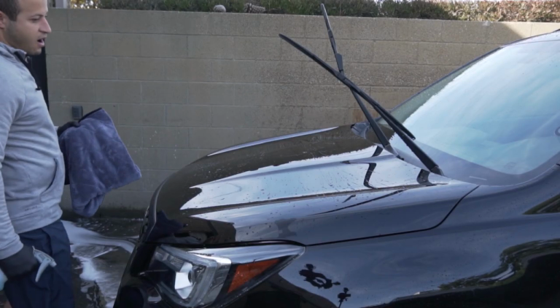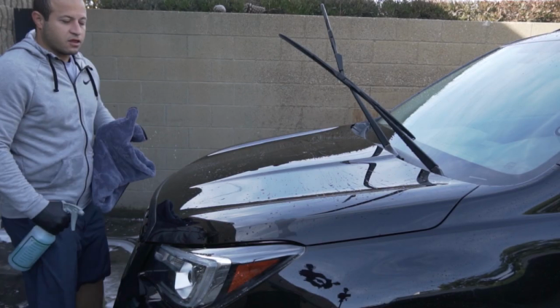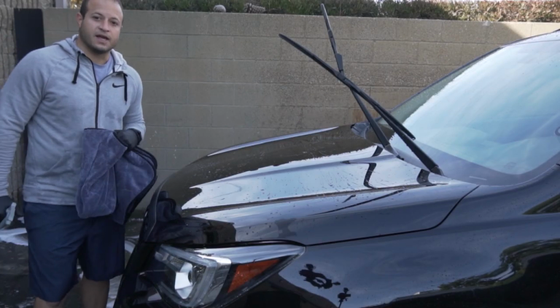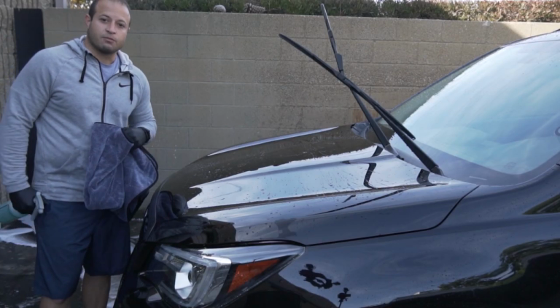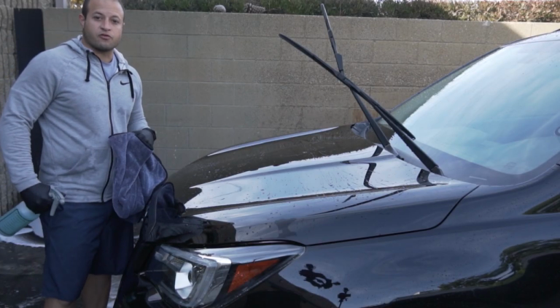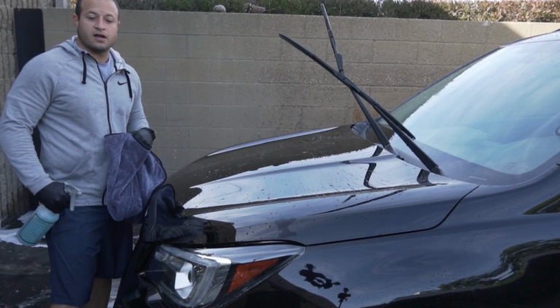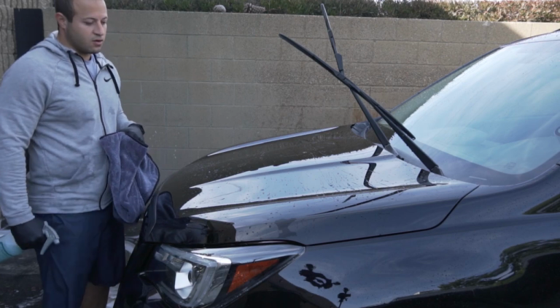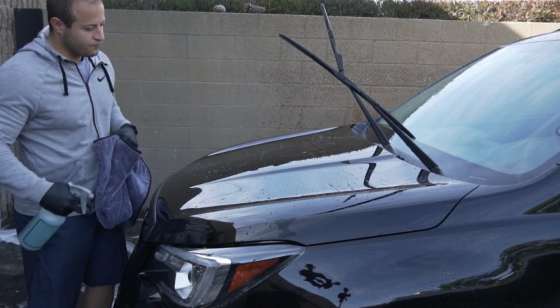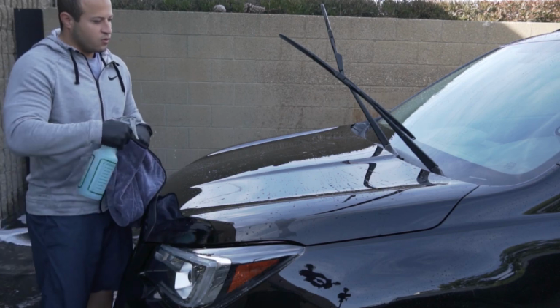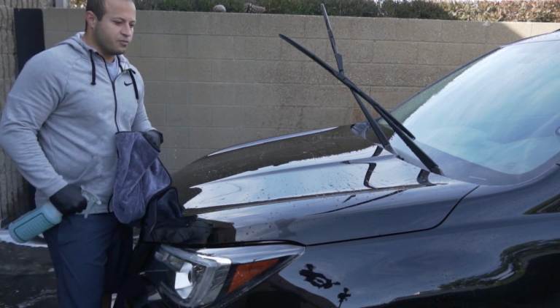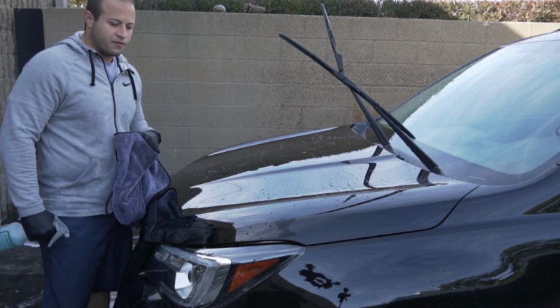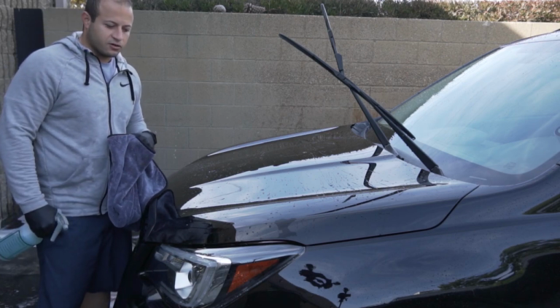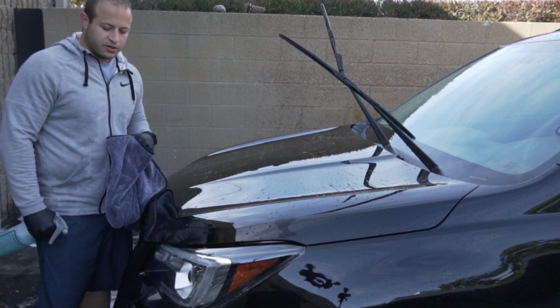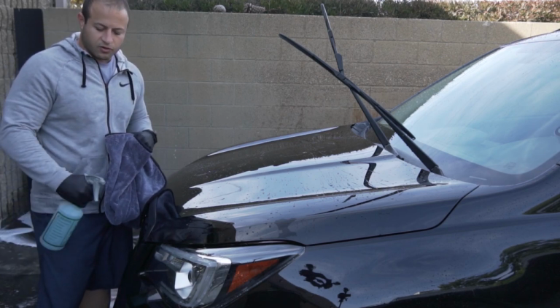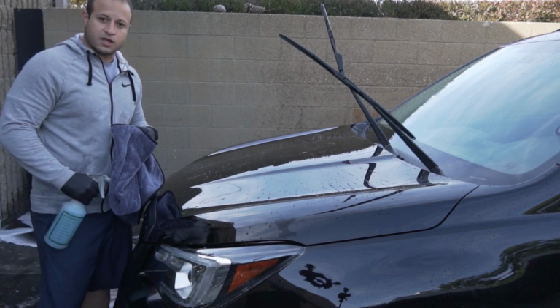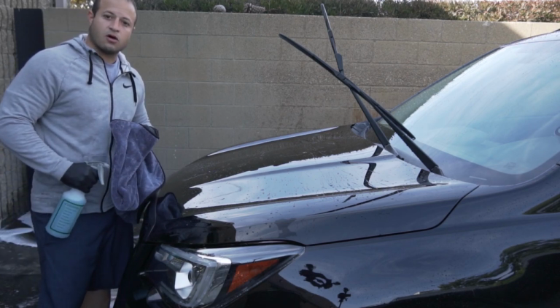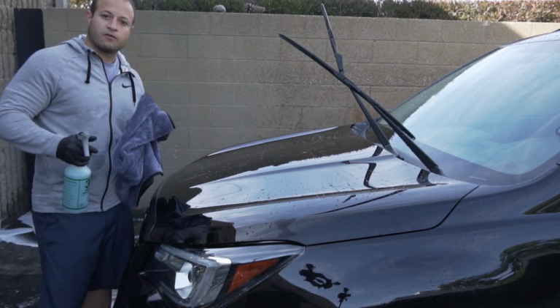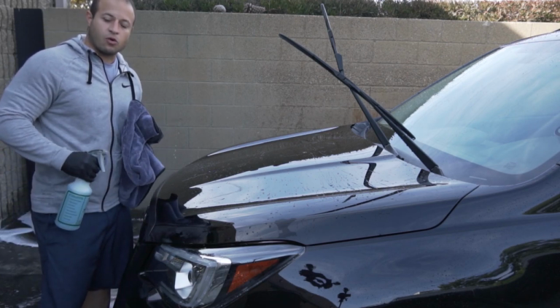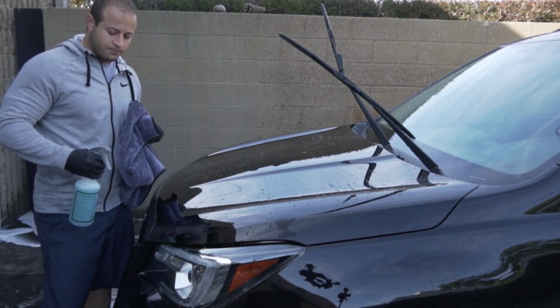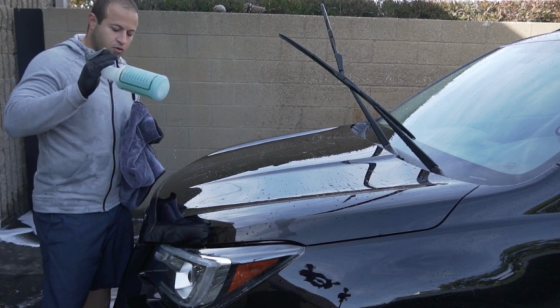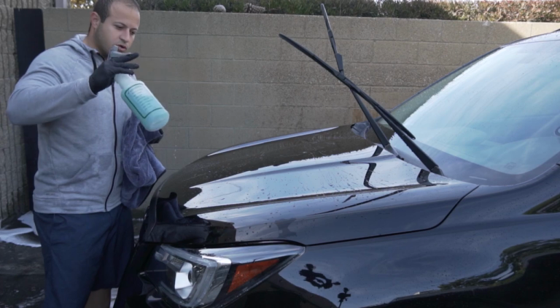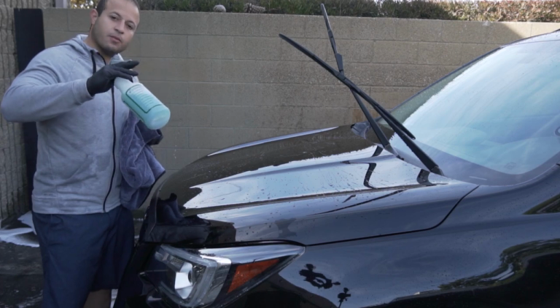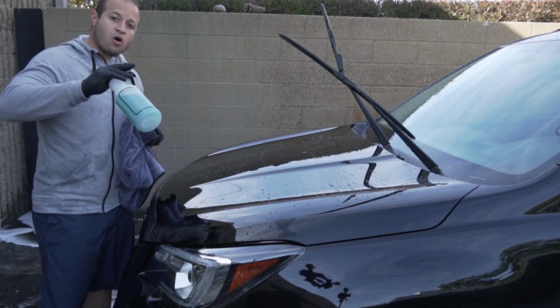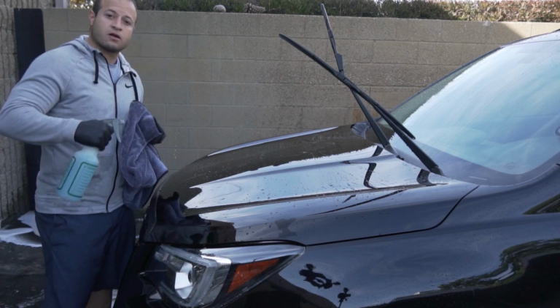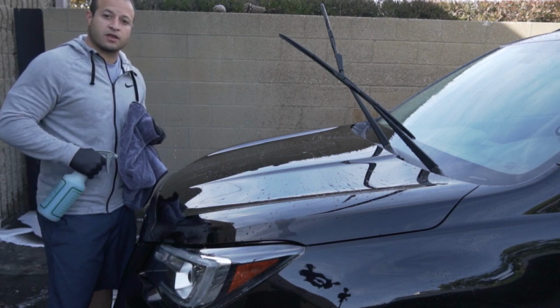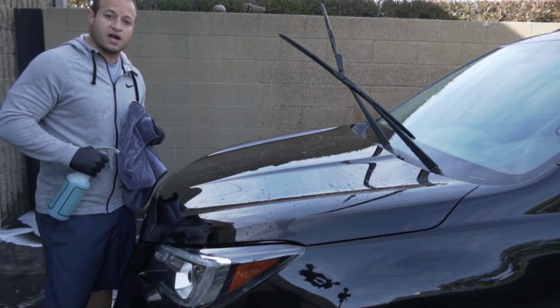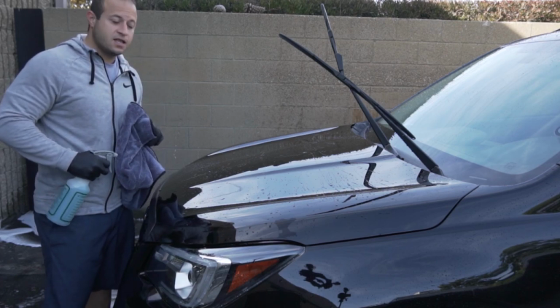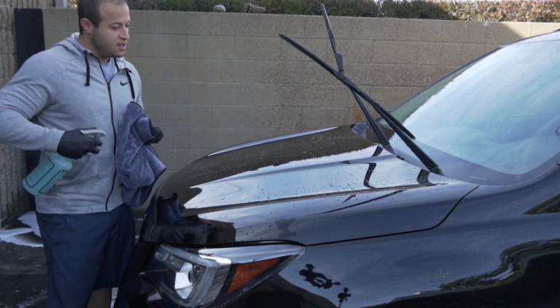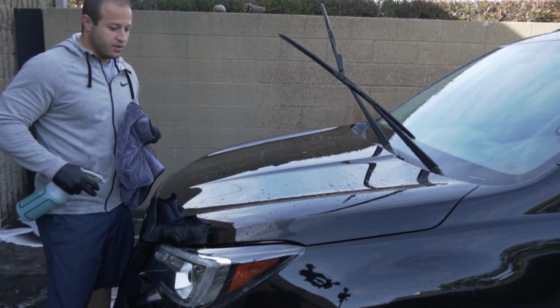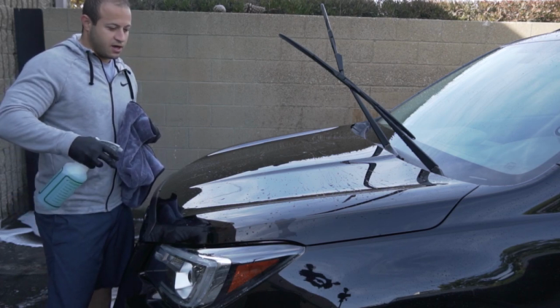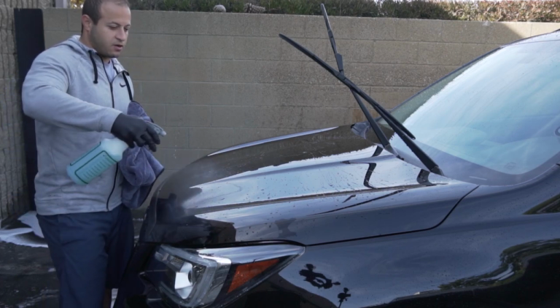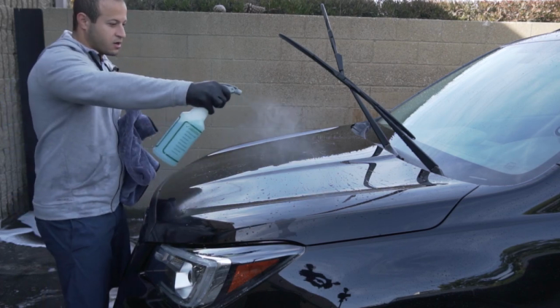Alright guys, it's about that time to start drying. We already blew off the car a little bit to get all the crevices free of water. We're going to use some ONR as a drying aid. Let's see how this thing works.